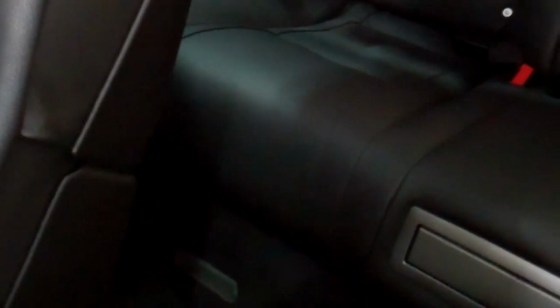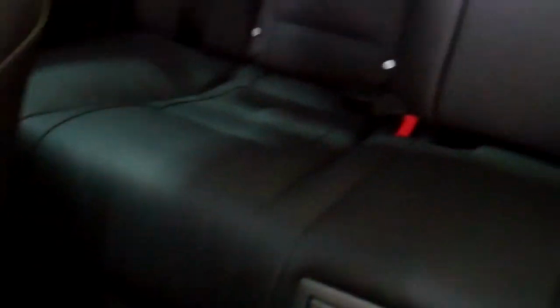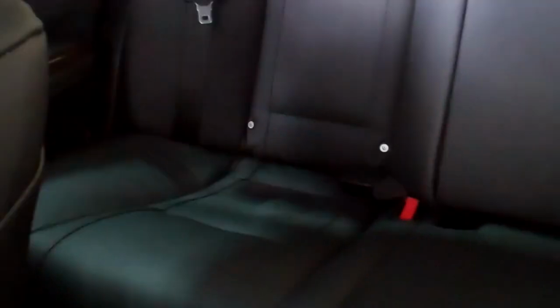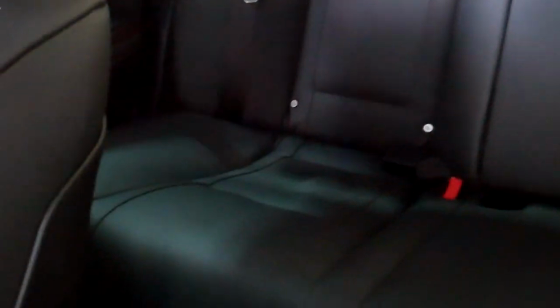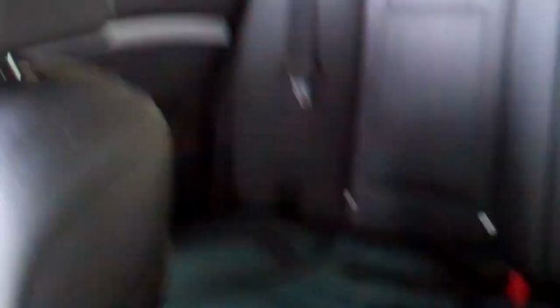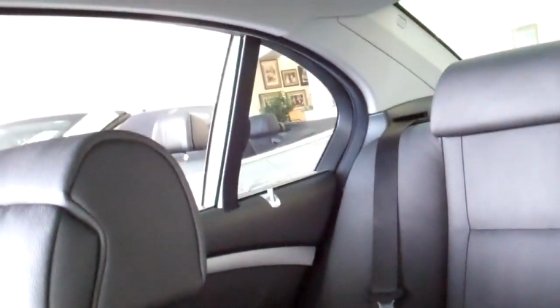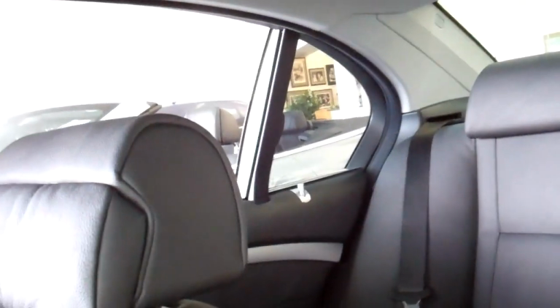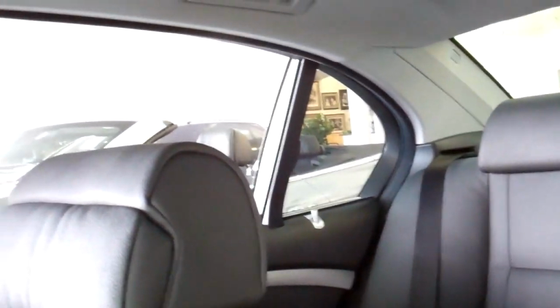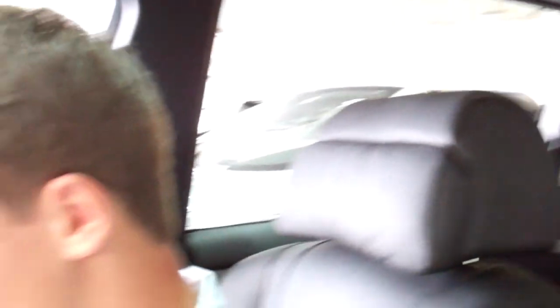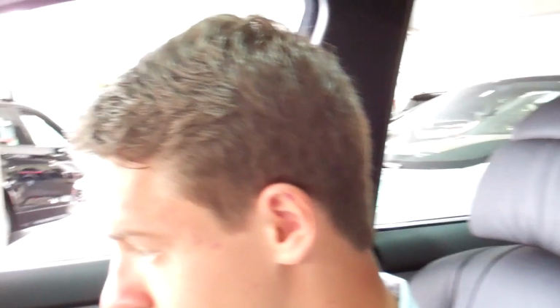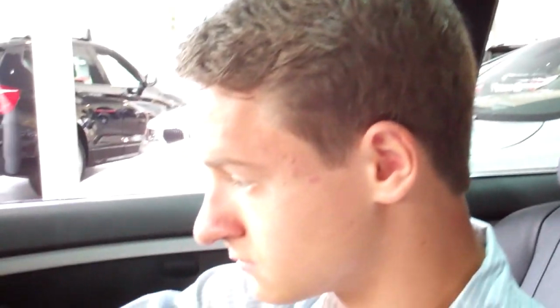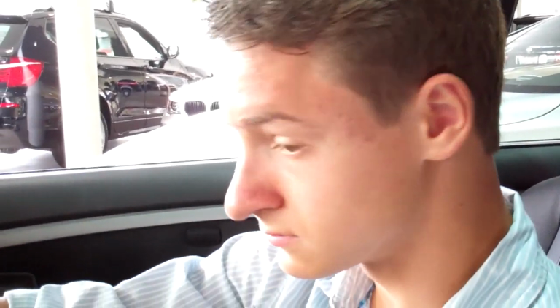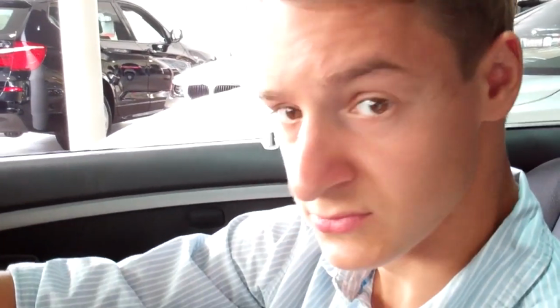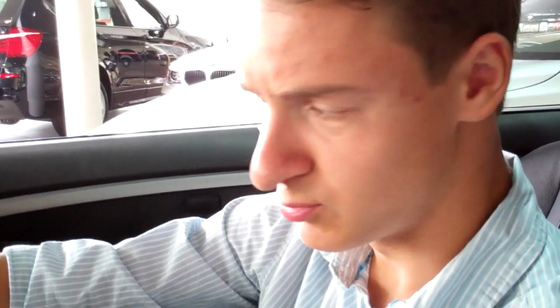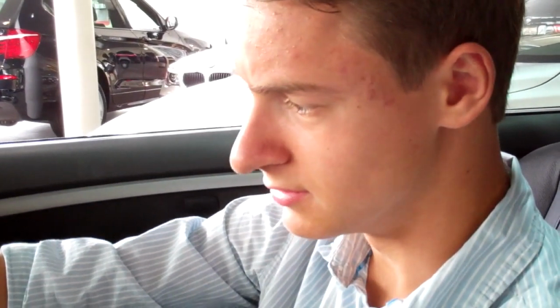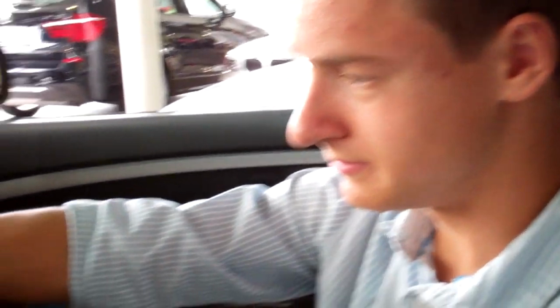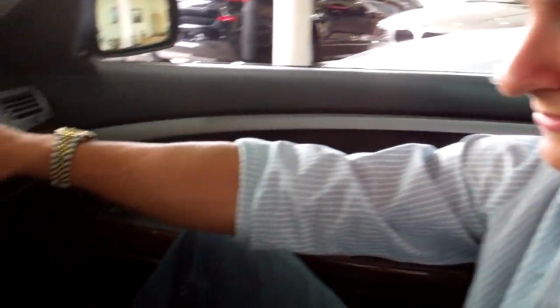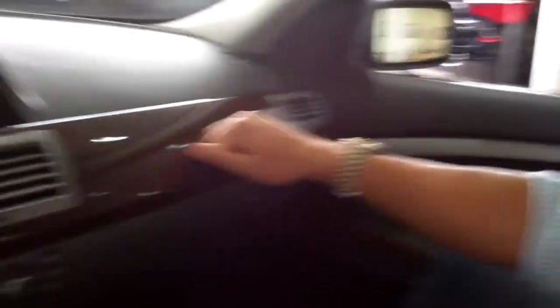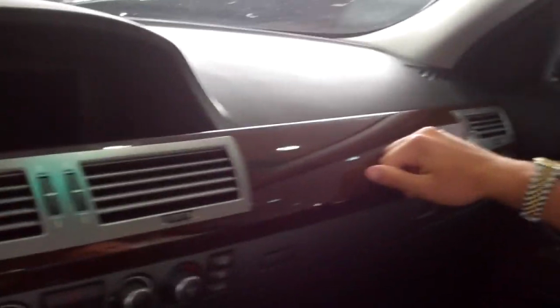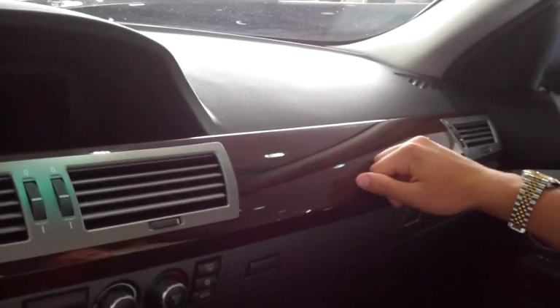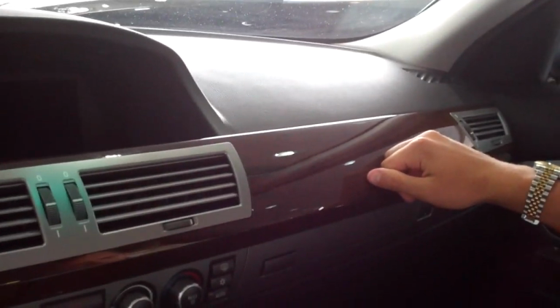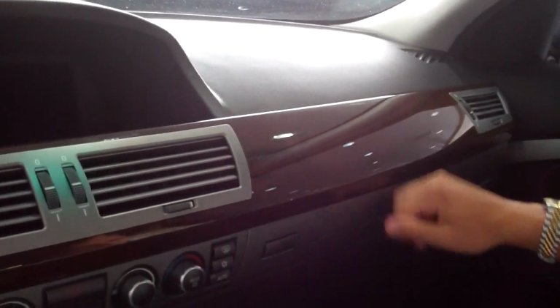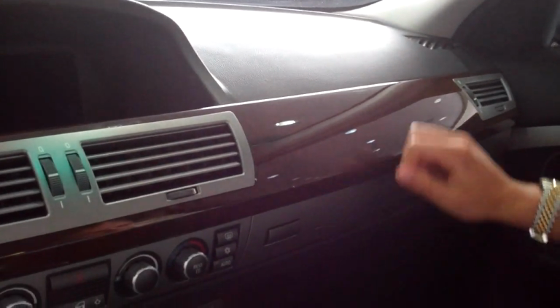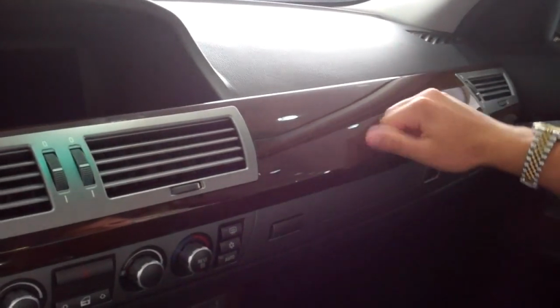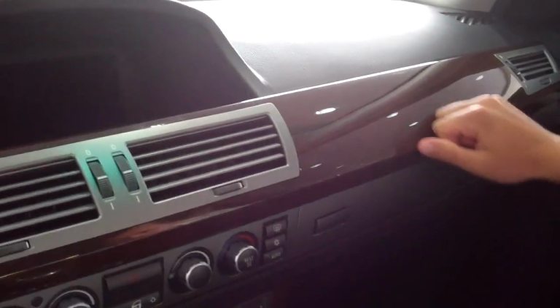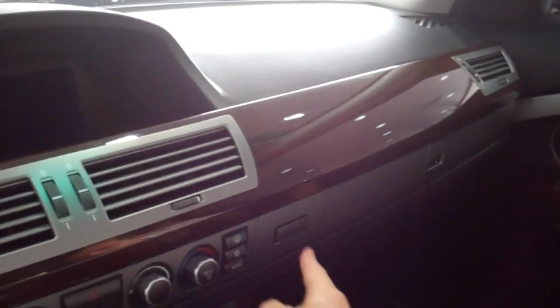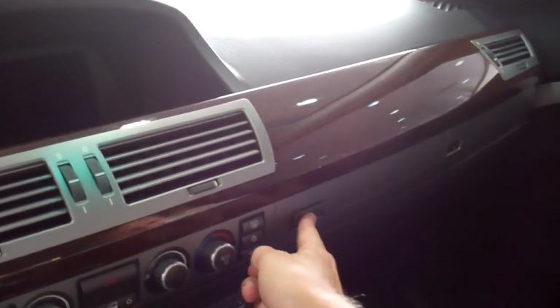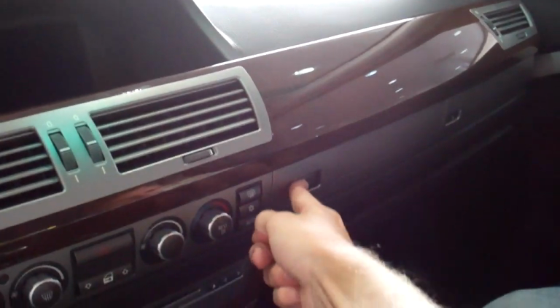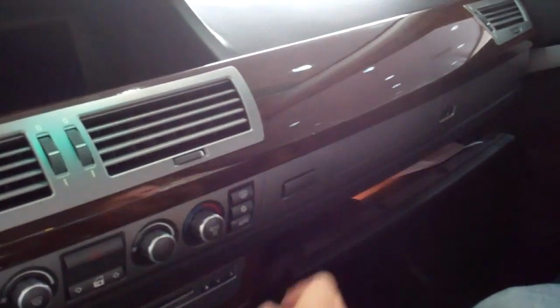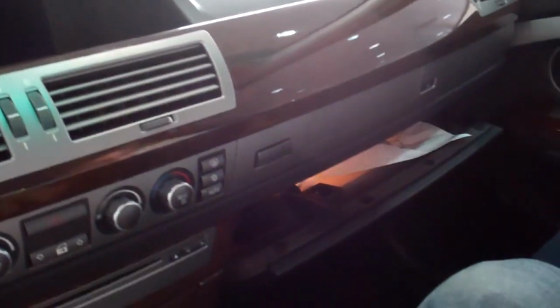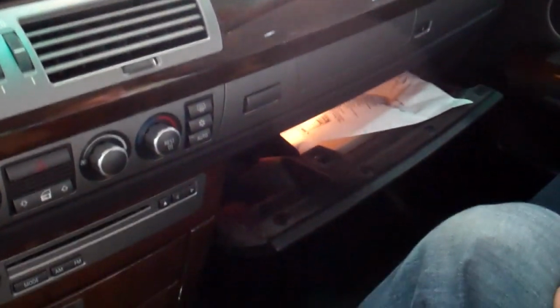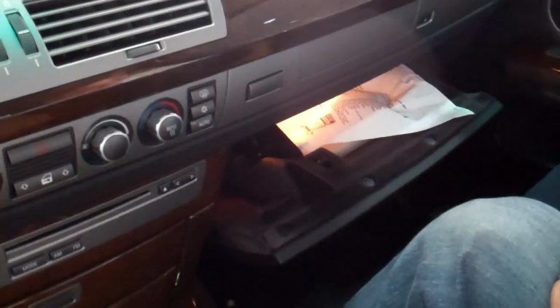Back seat room is more than plentiful. We just sat back there for a few minutes. What do you think? It's big — it's huge. And it's got wood. And a weird button for the glove box as well.